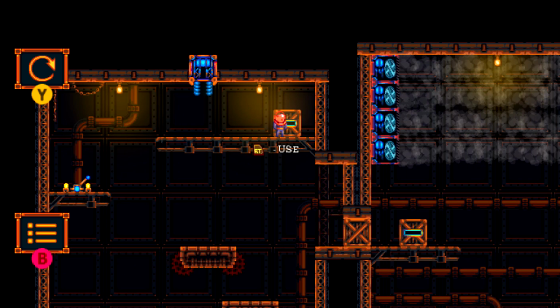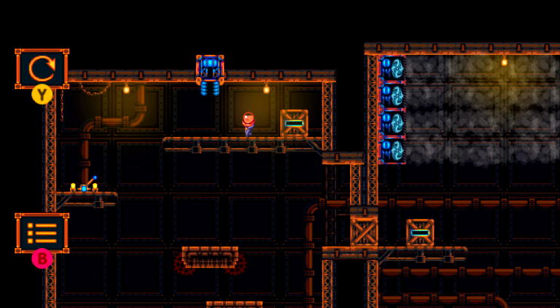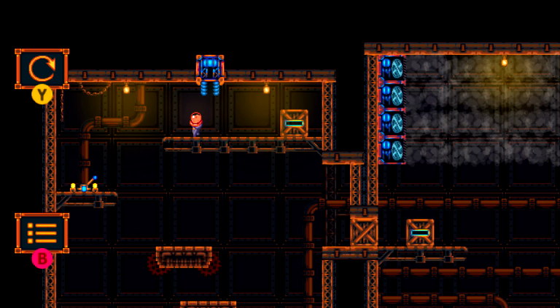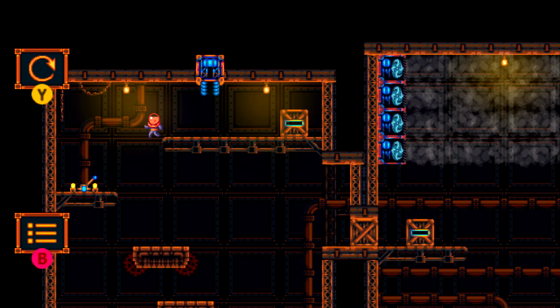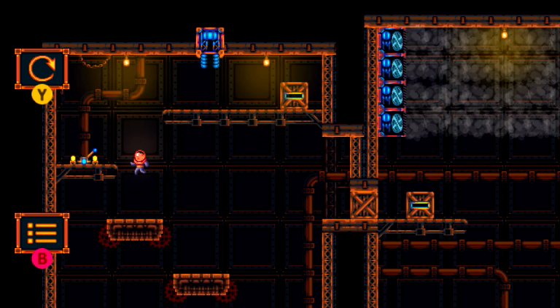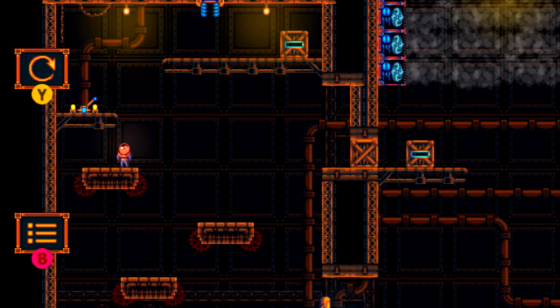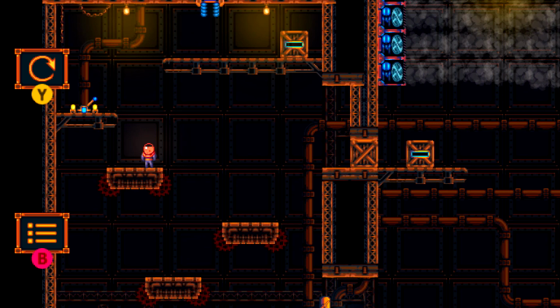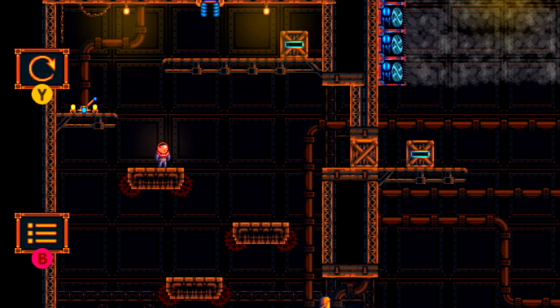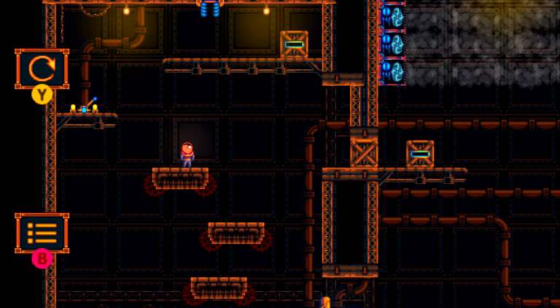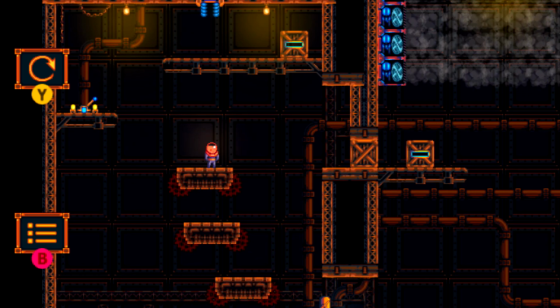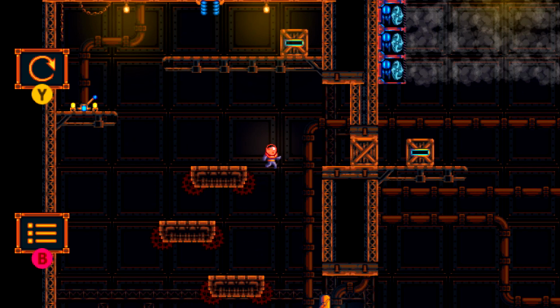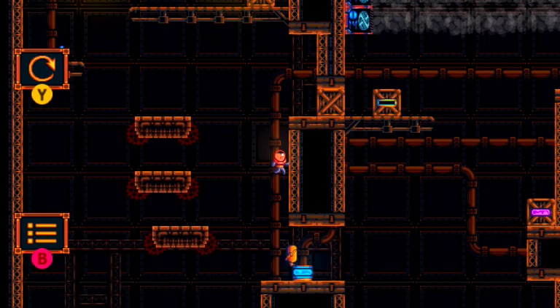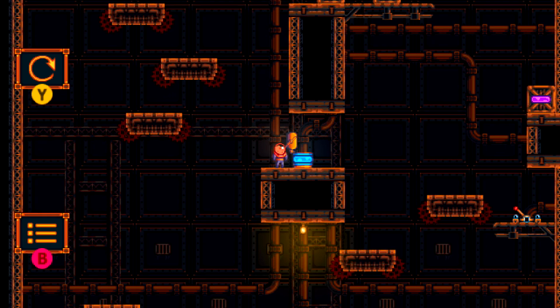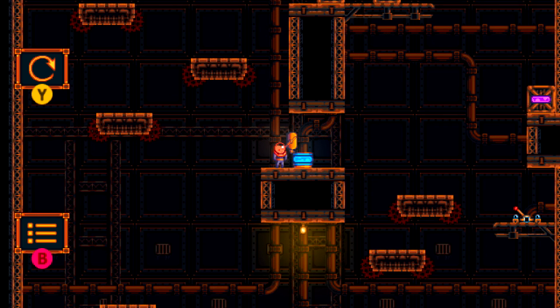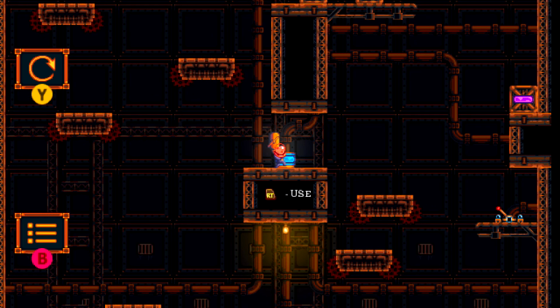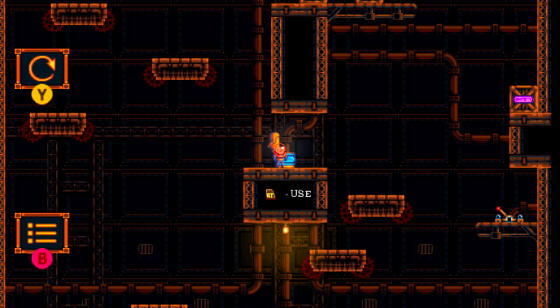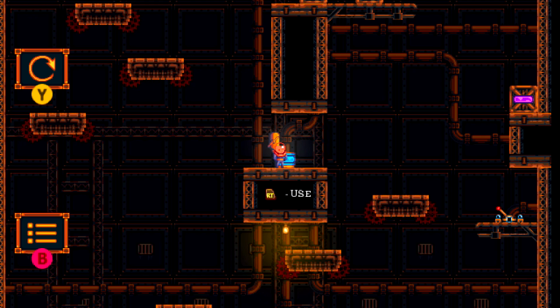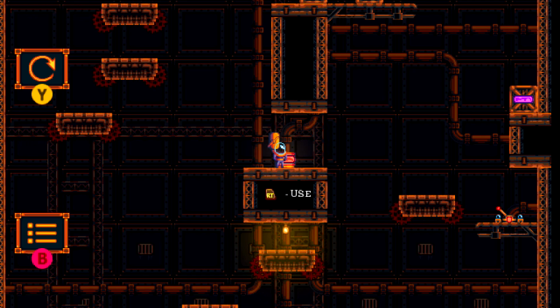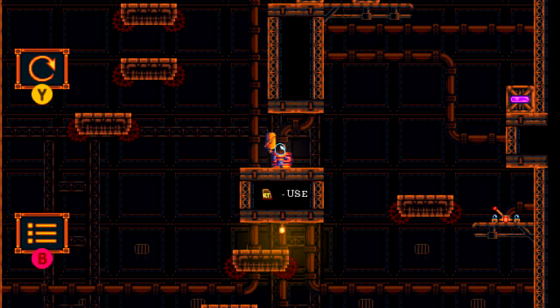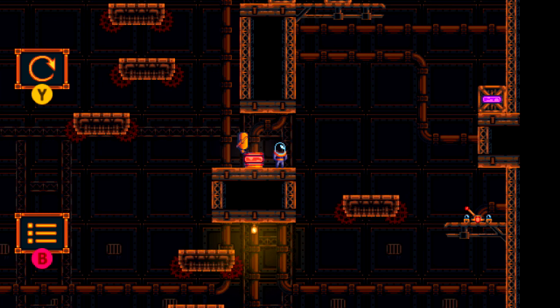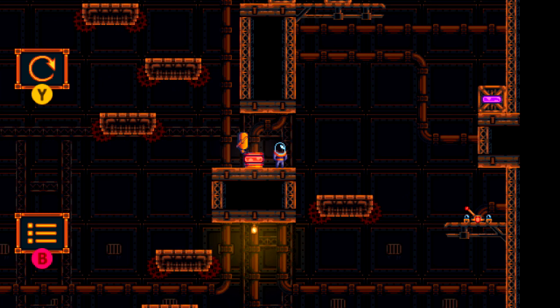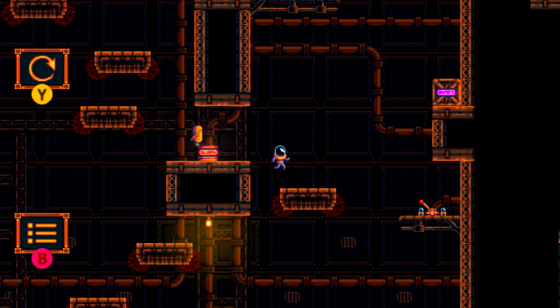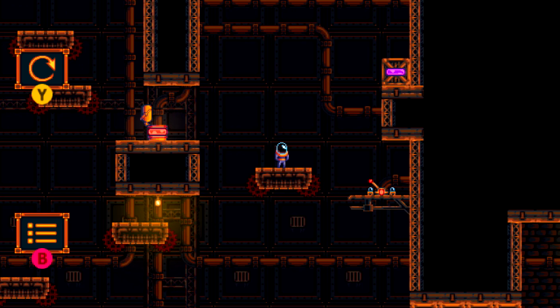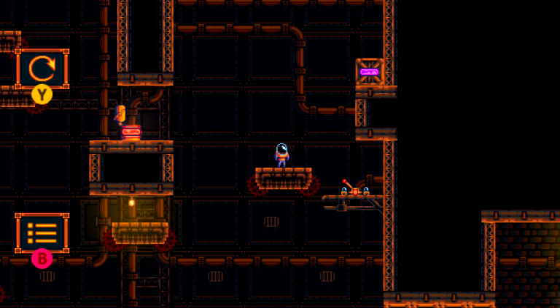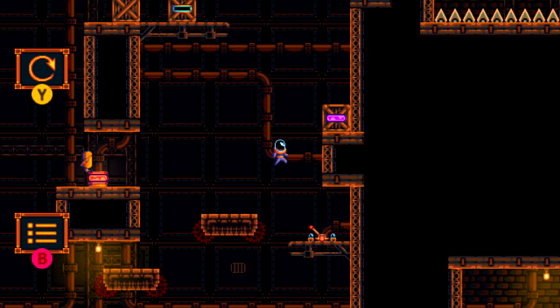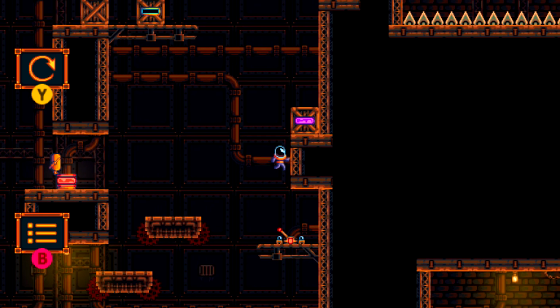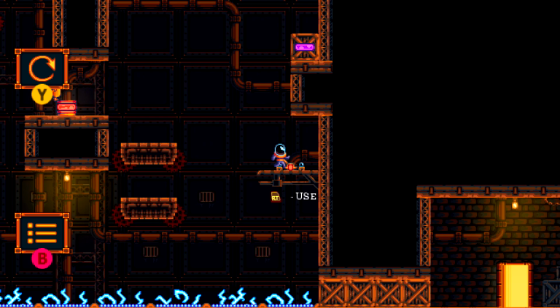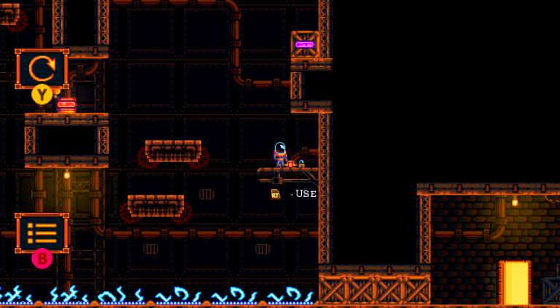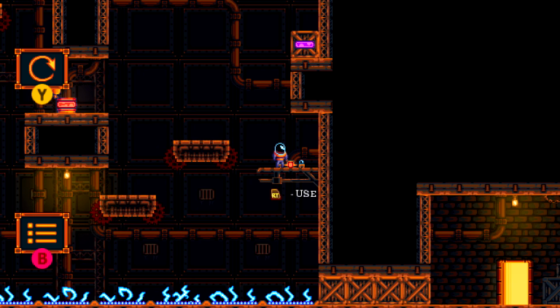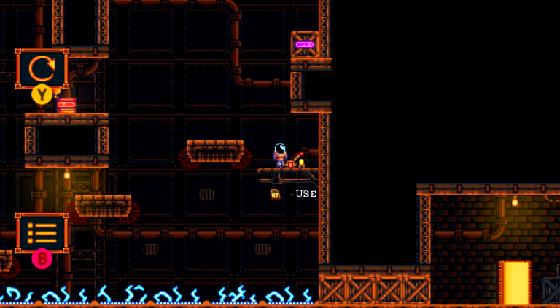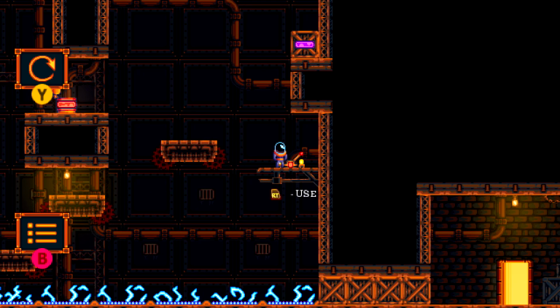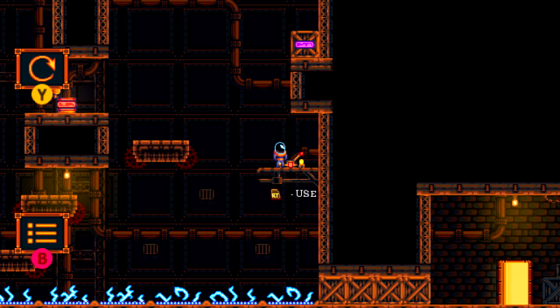Jump up to this newly opened area and then grab the orange goo from that crate and then work your way back to the middle. Then replace the goo with the orange goo in the middle, and that should allow you to drop down here and then flip this lever.